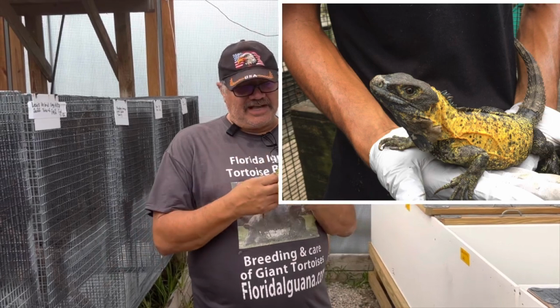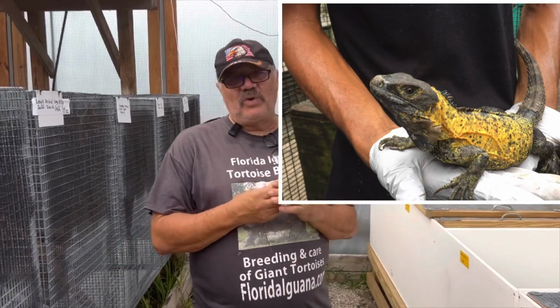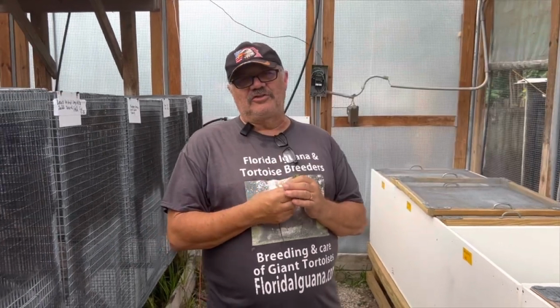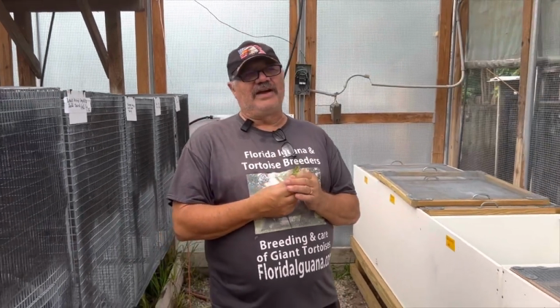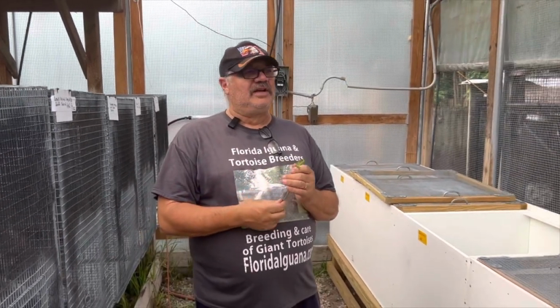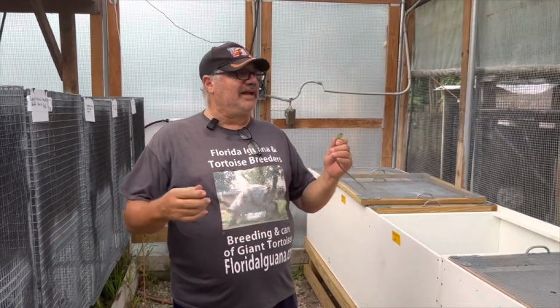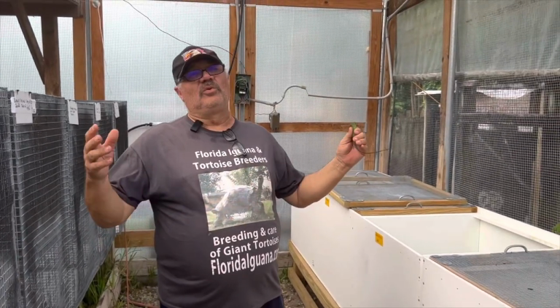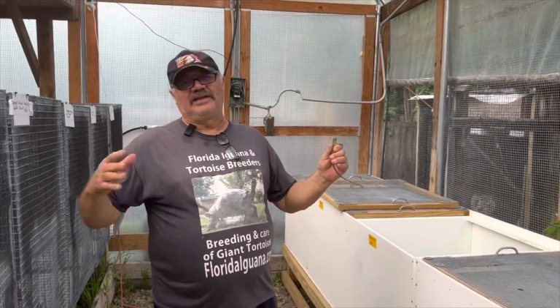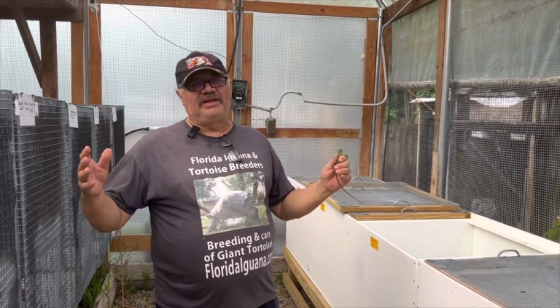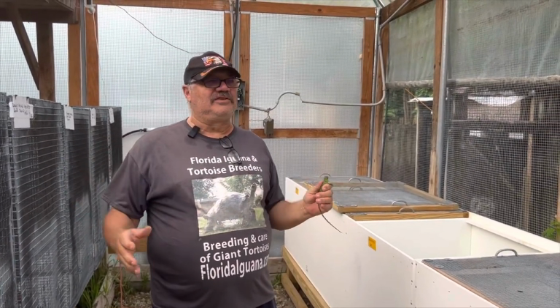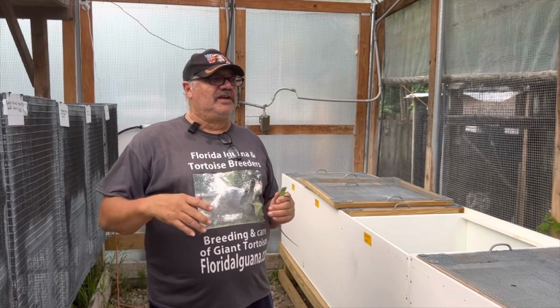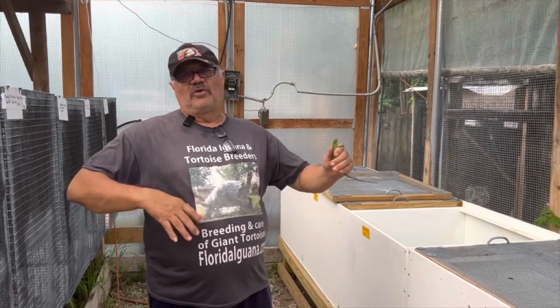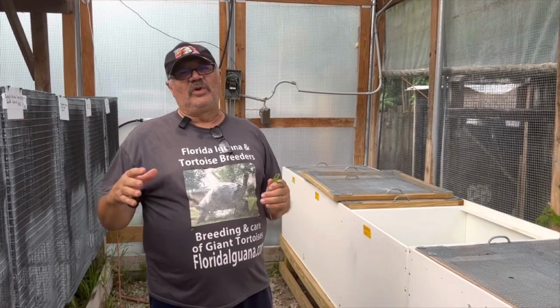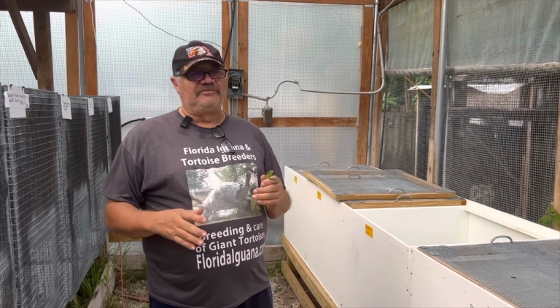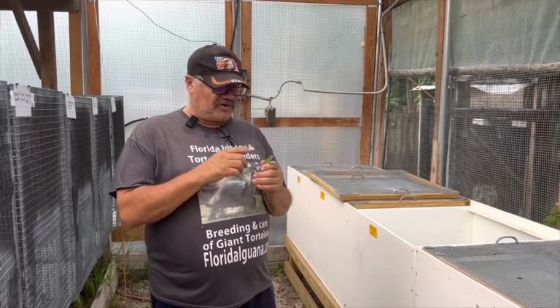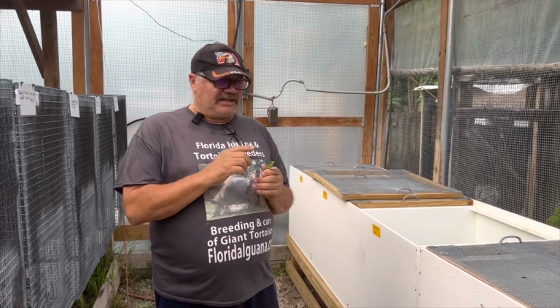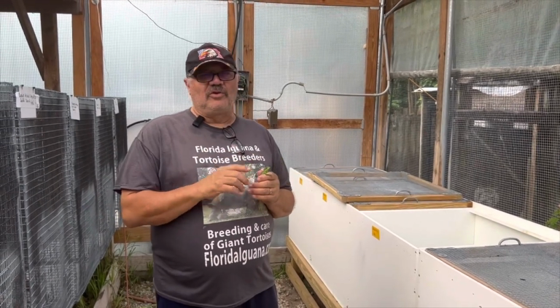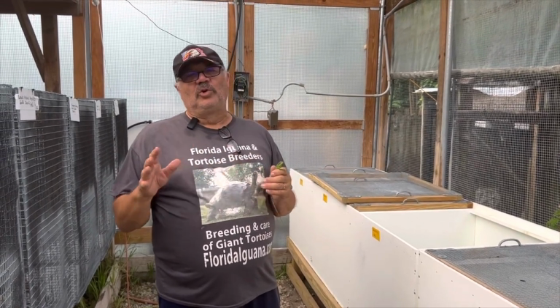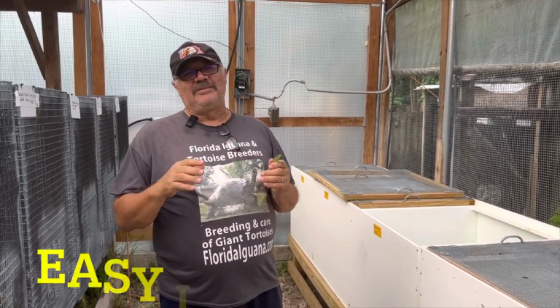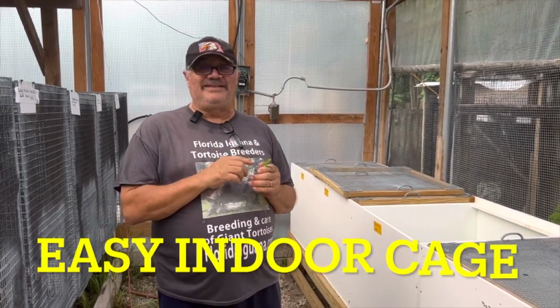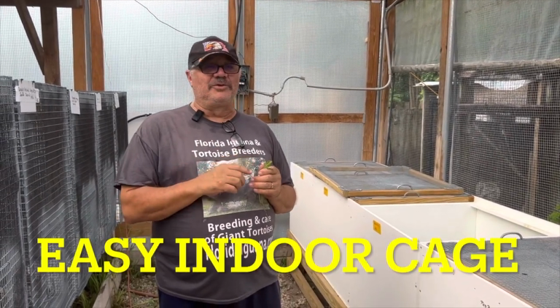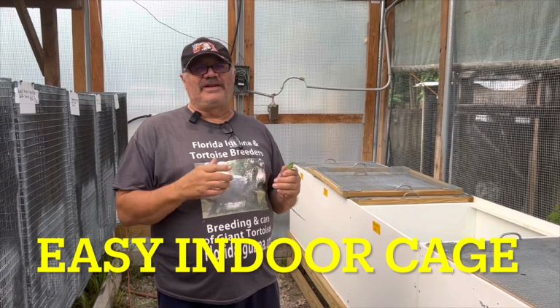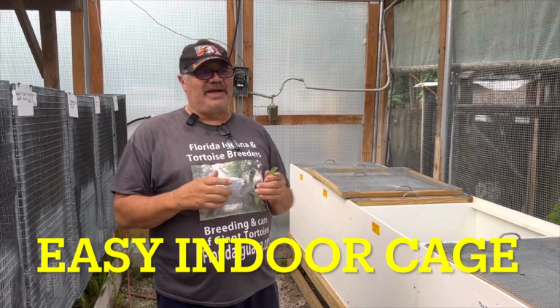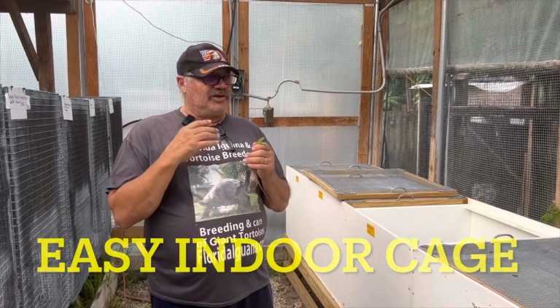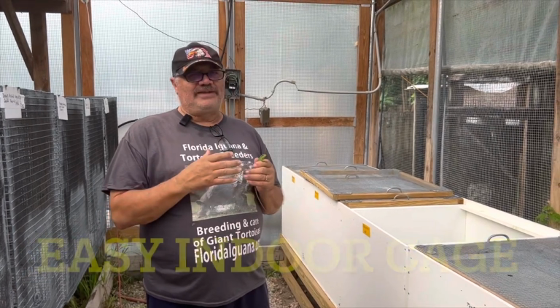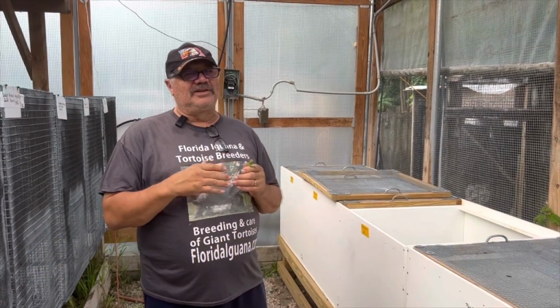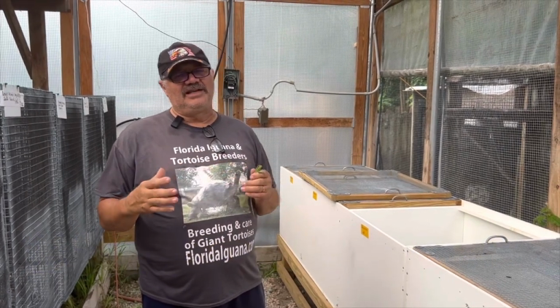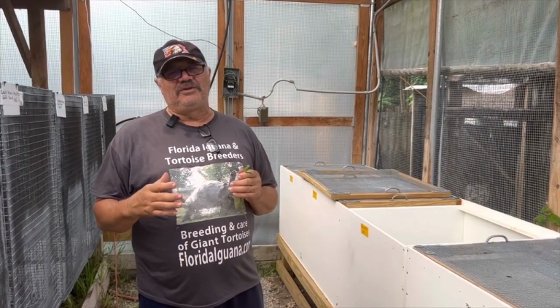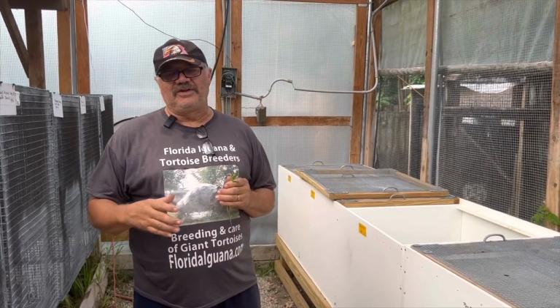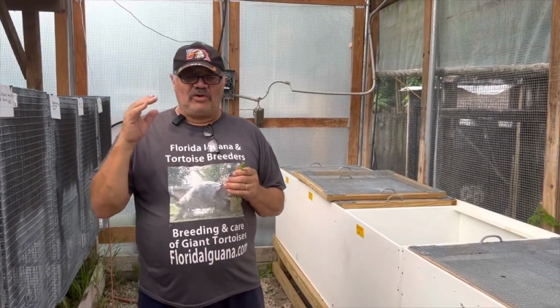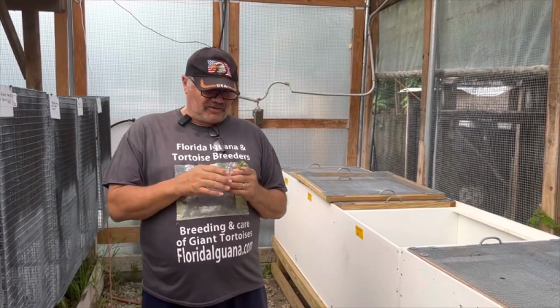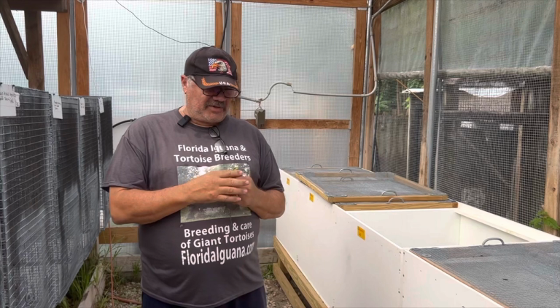These guys do well in smaller environments, unlike green iguanas that get so big — five and six feet — and don't really do well in those environments. So a lot of folks in cooler climates like these animals because they make a great pet. They're so tame, you can let the kids play with them. Always a great animal.